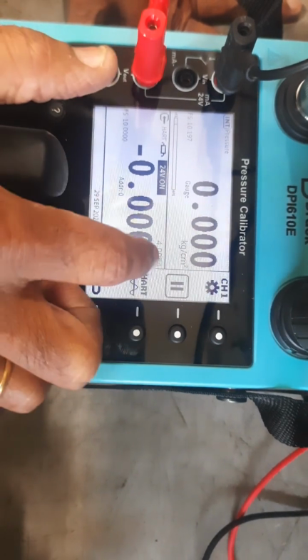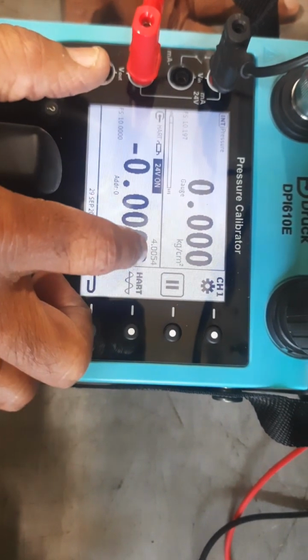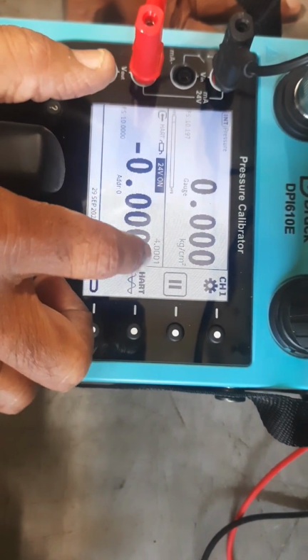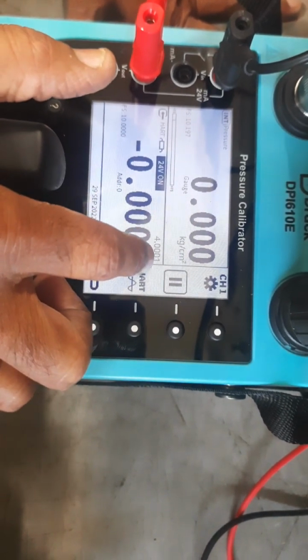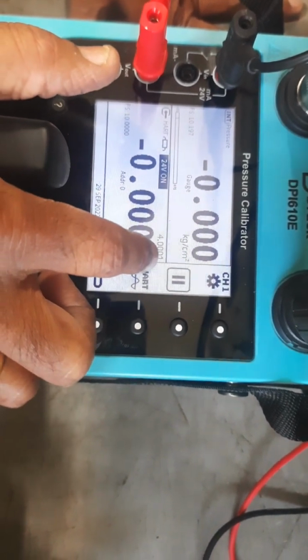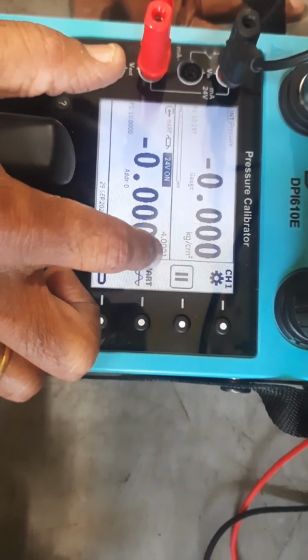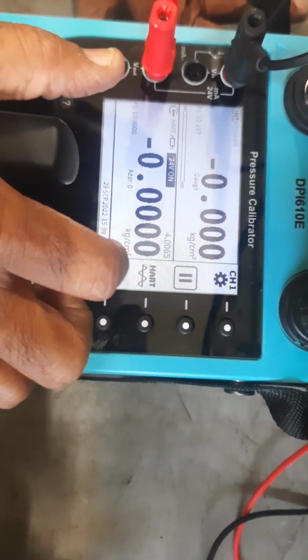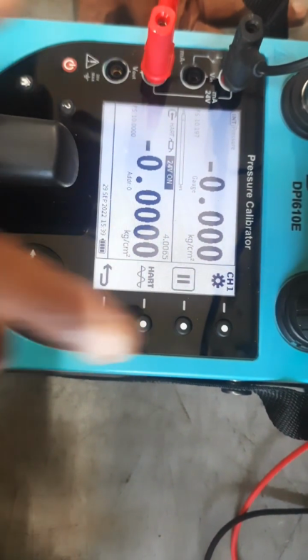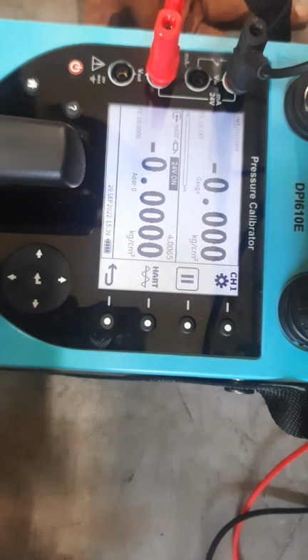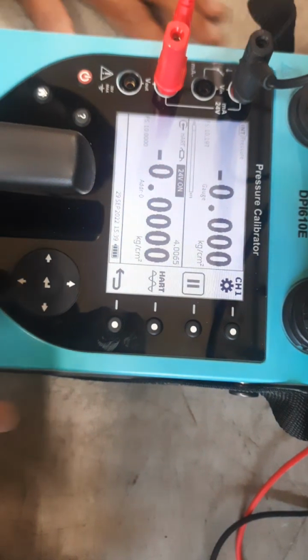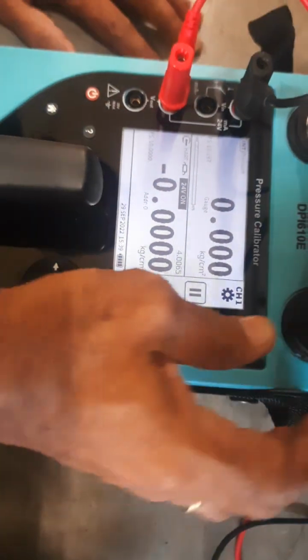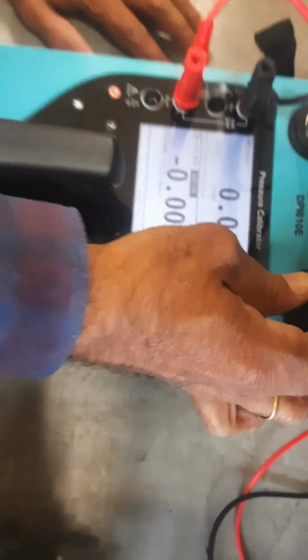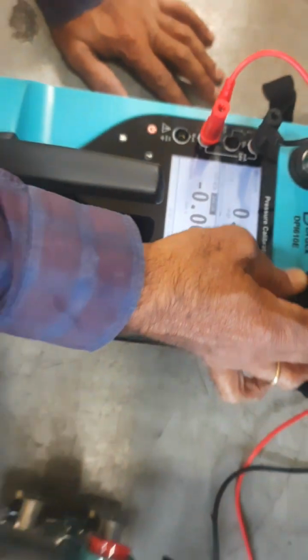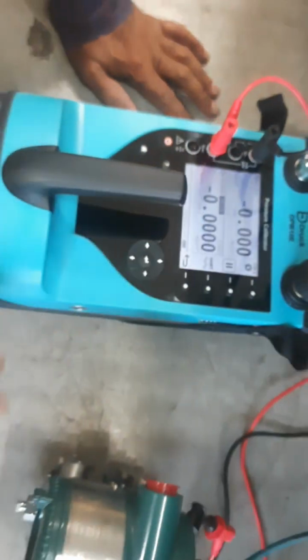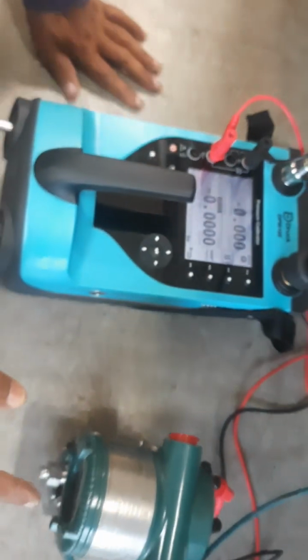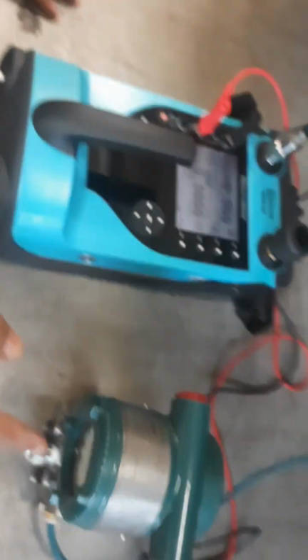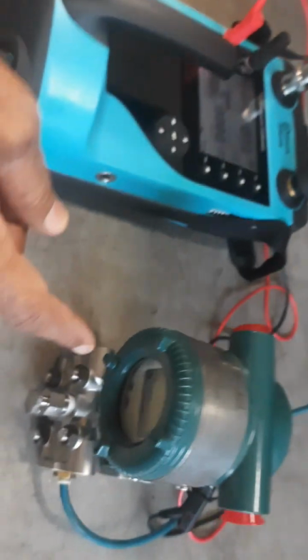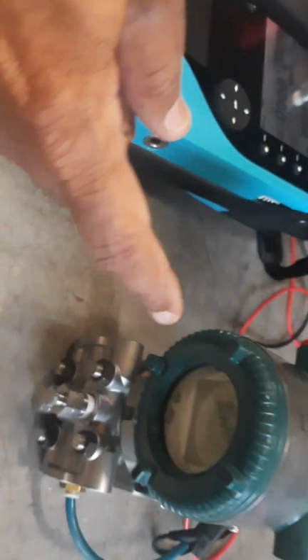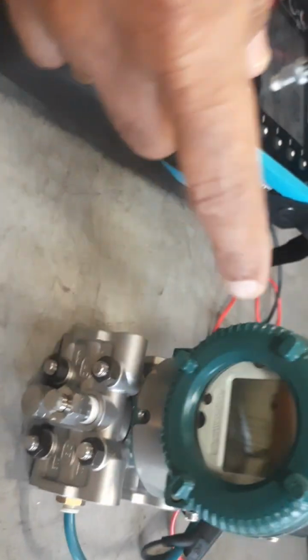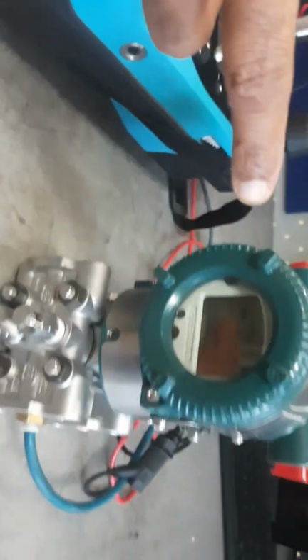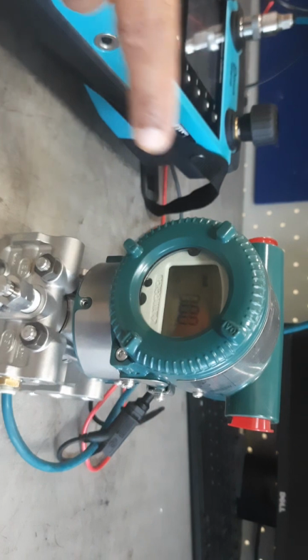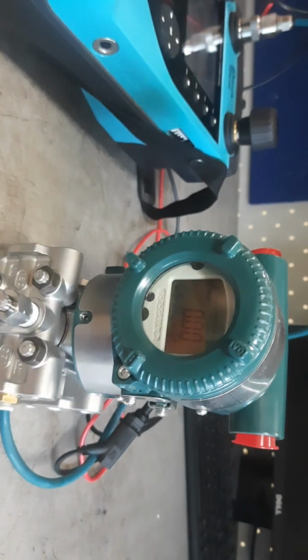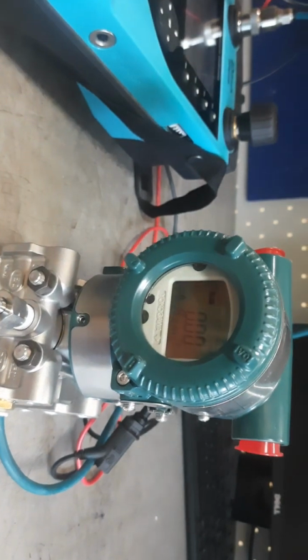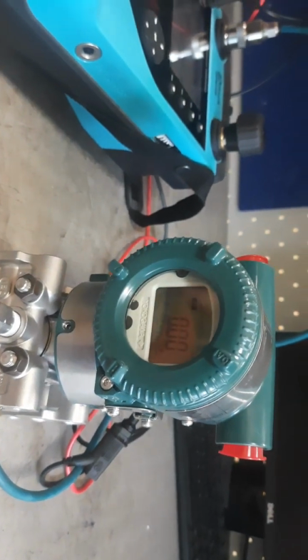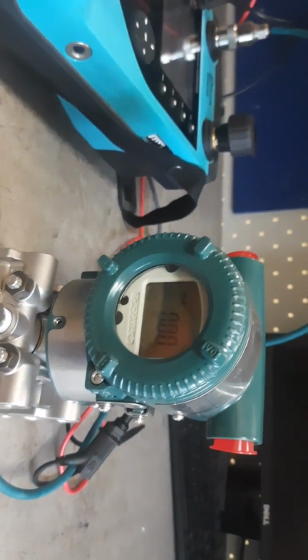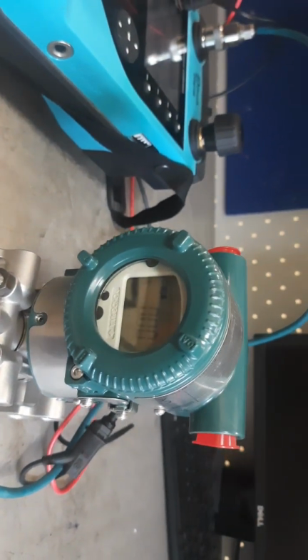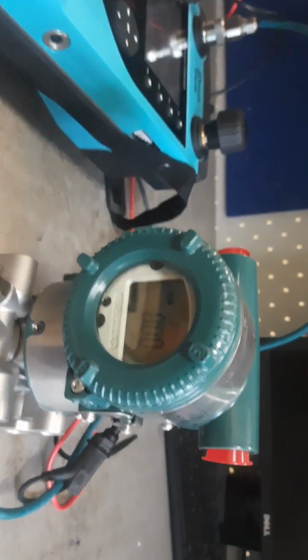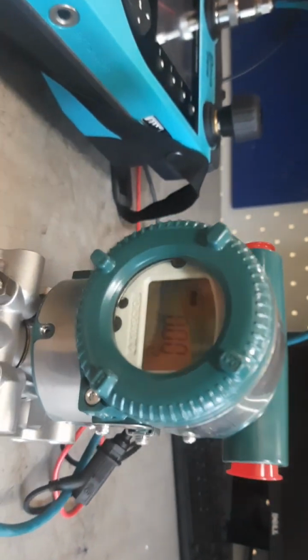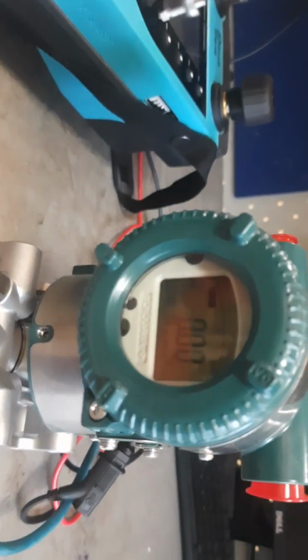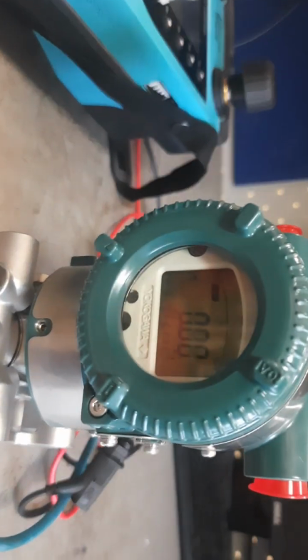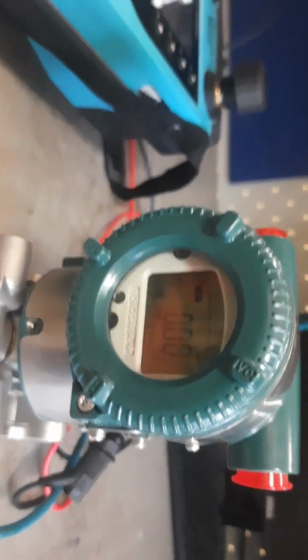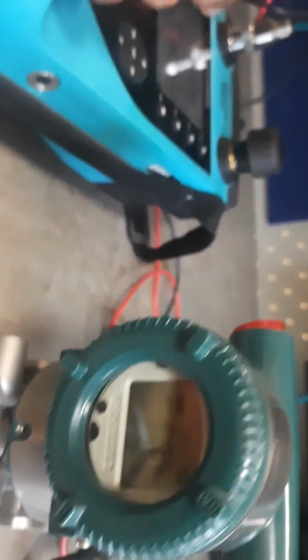You can see here also — on the local display of the transmitter — 4 milliamps is now coming through. The zero trim is confirmed, and the 4 milliamps is also showing on the local display of the transmitter.